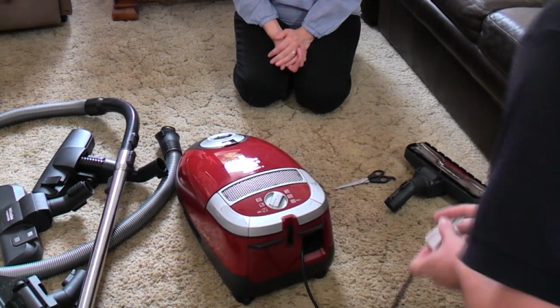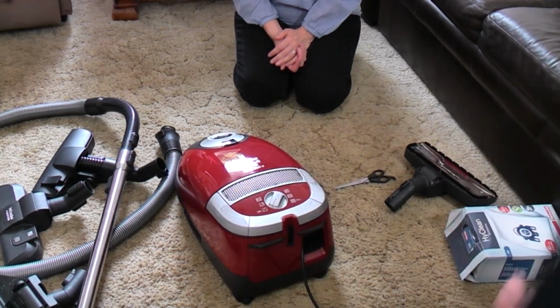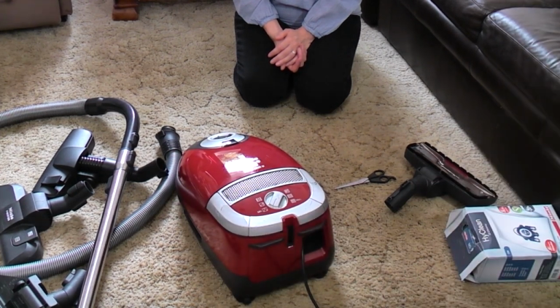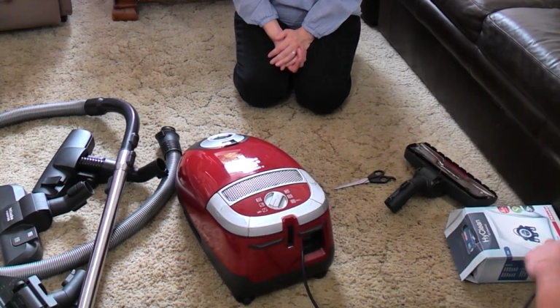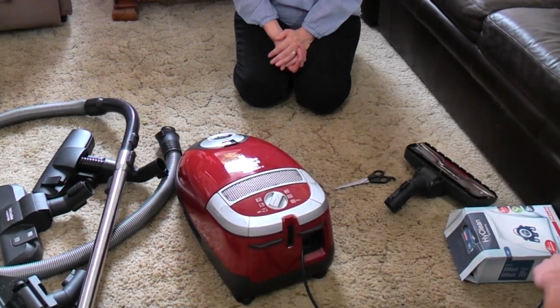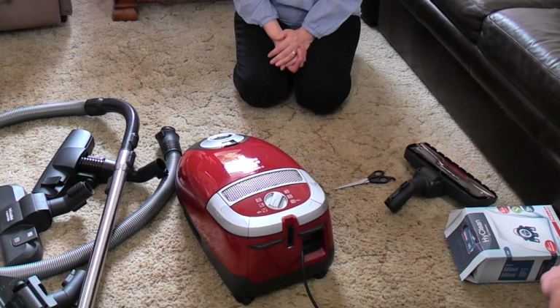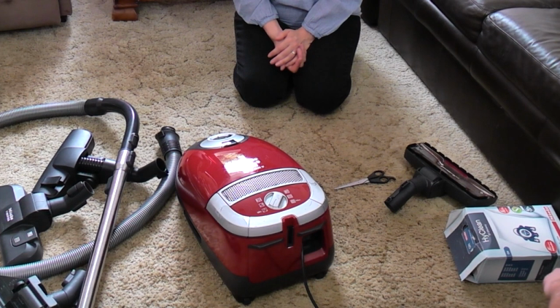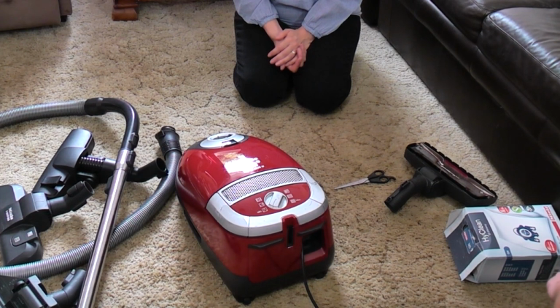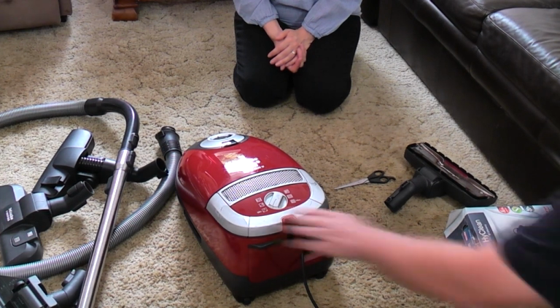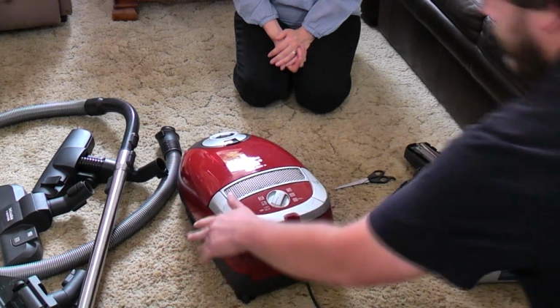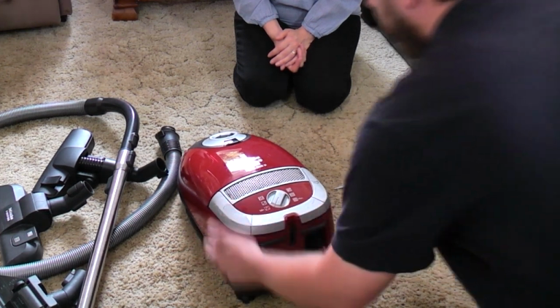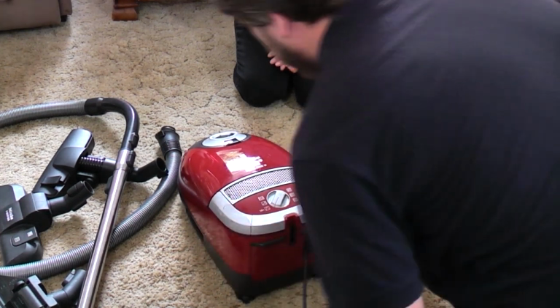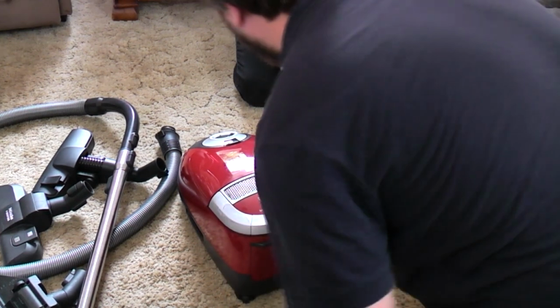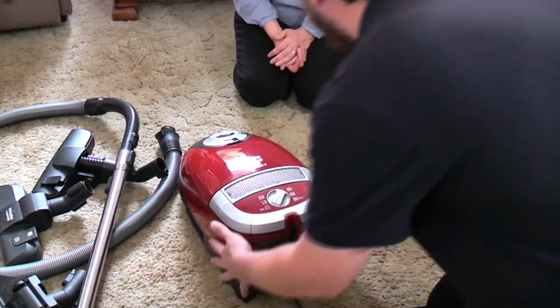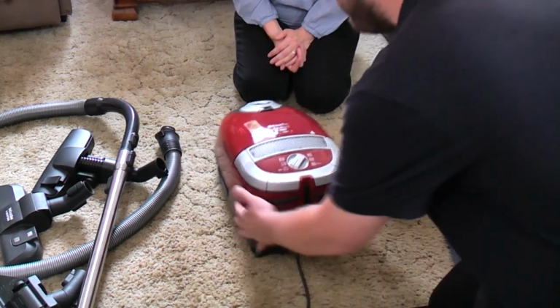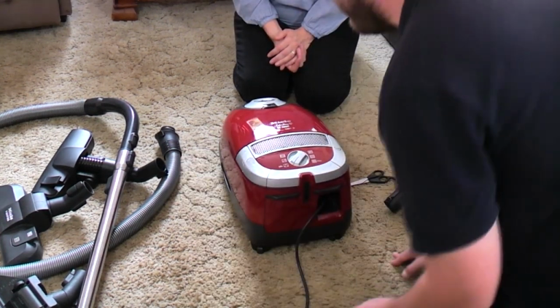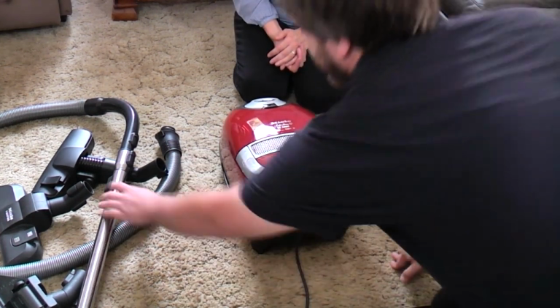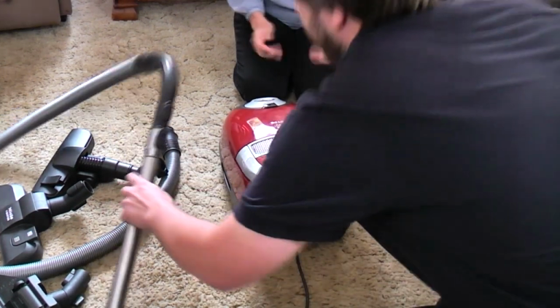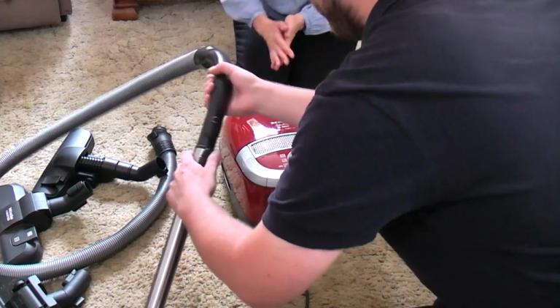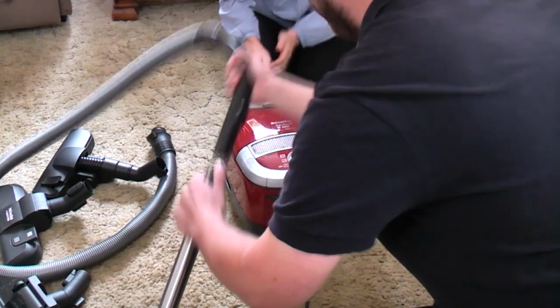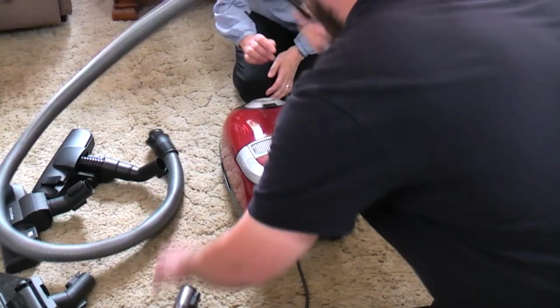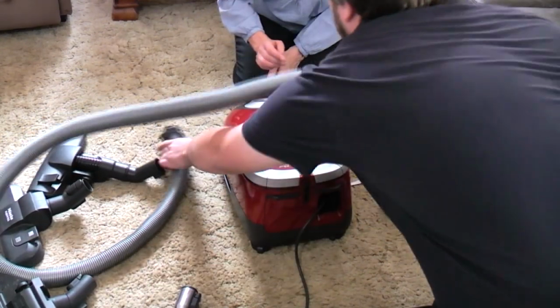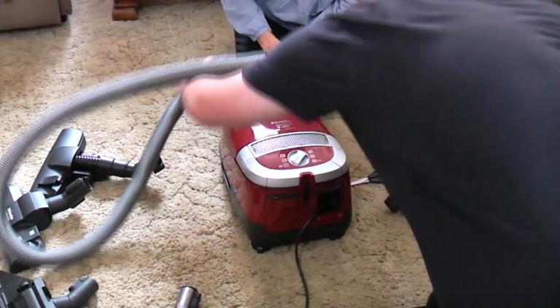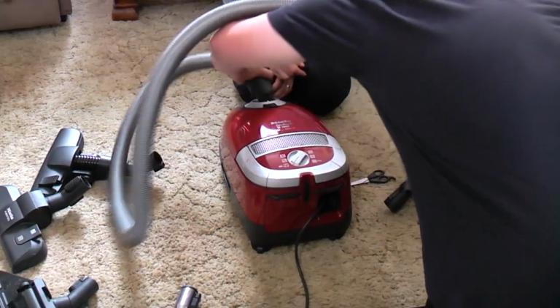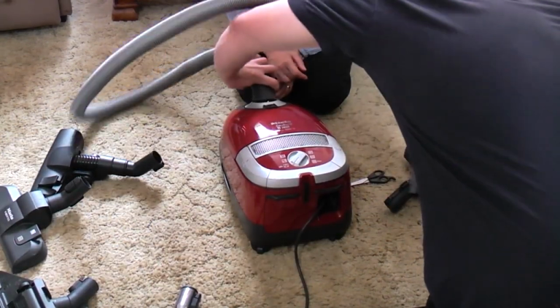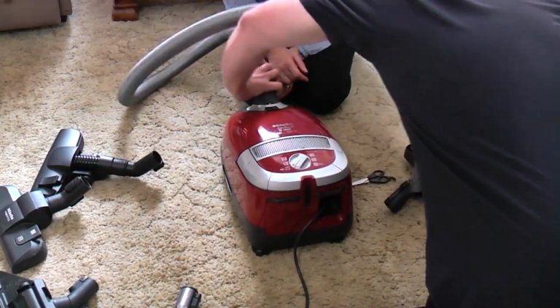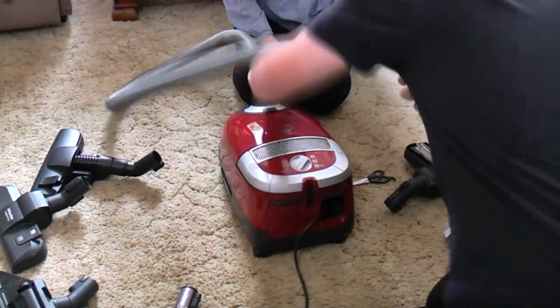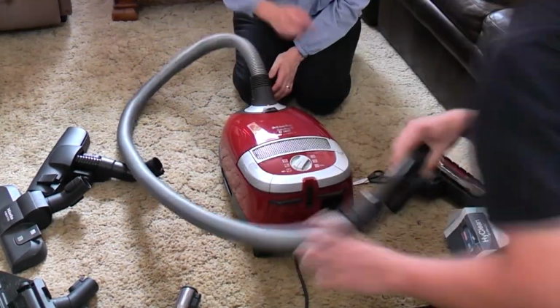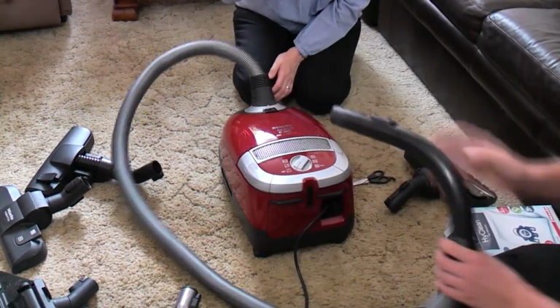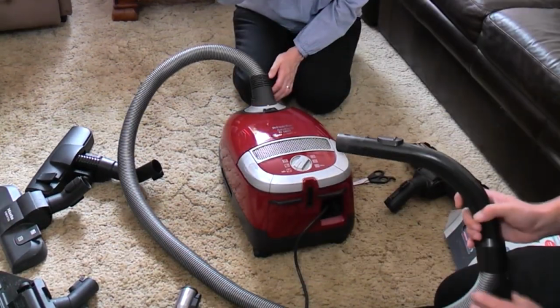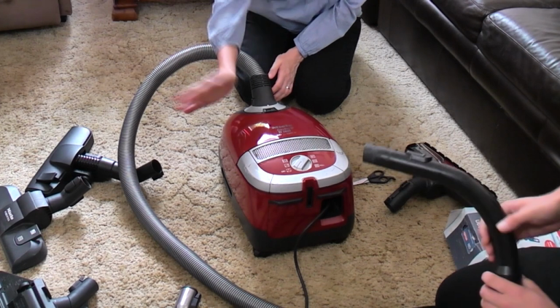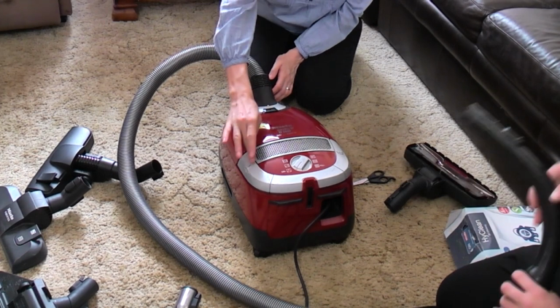We plug it in — as long as it's not going to, well, you can always have the first switch-on. There you go, we've got the hose on — so we can show the boys and girls the suction. Go on then.